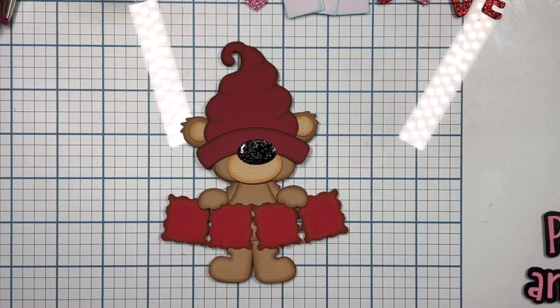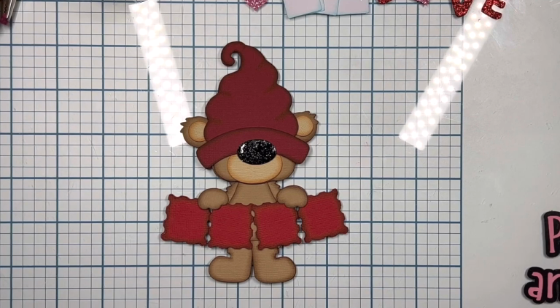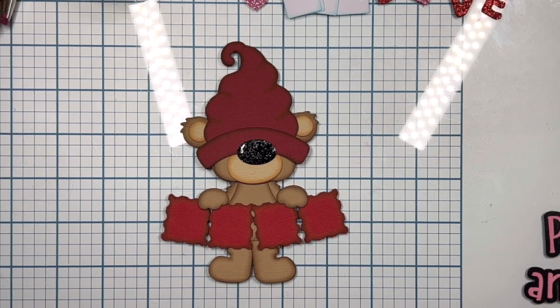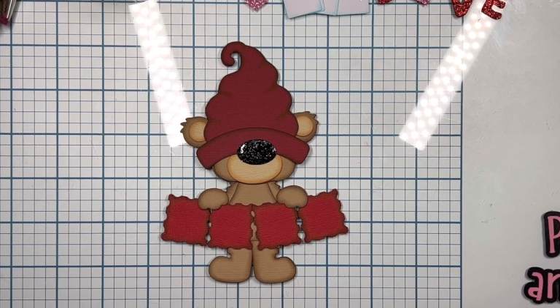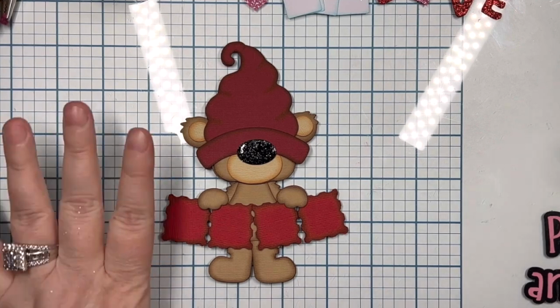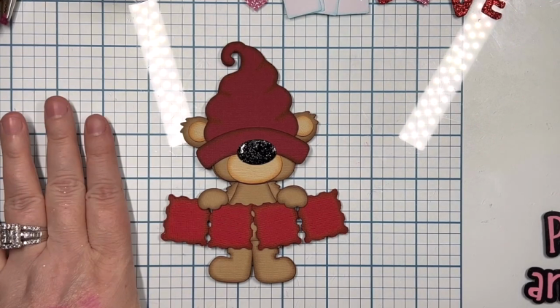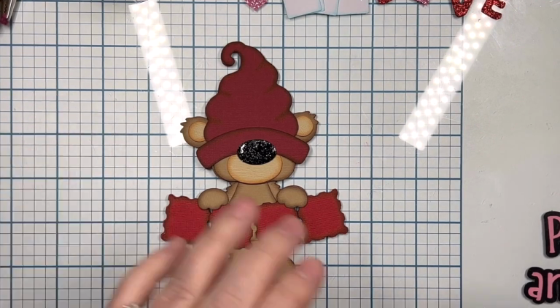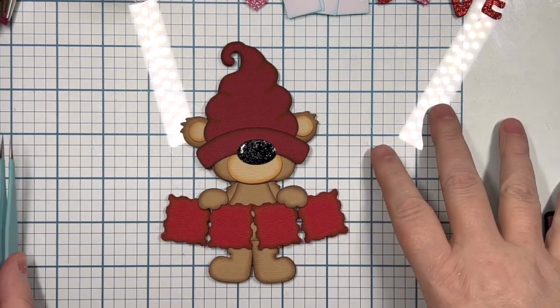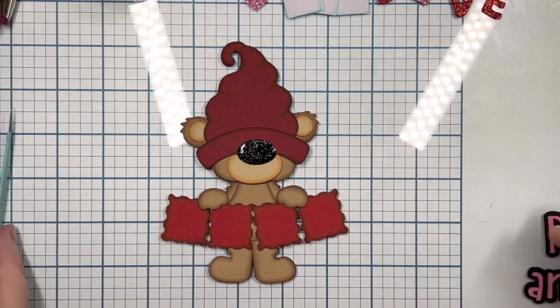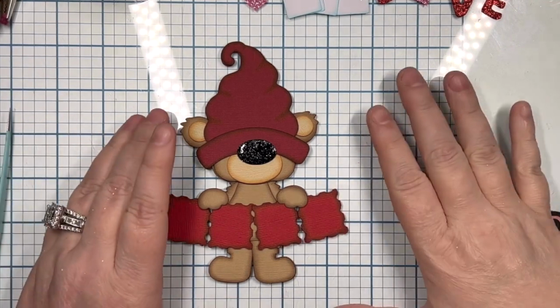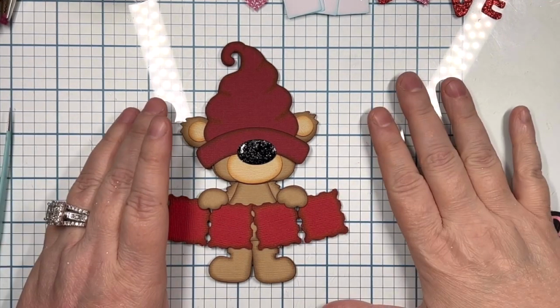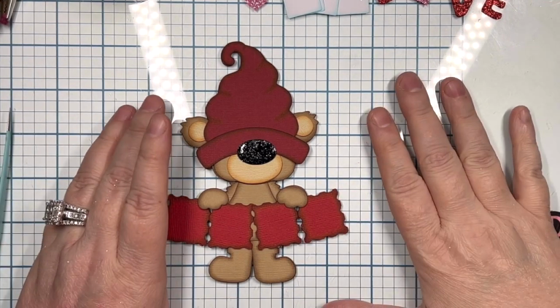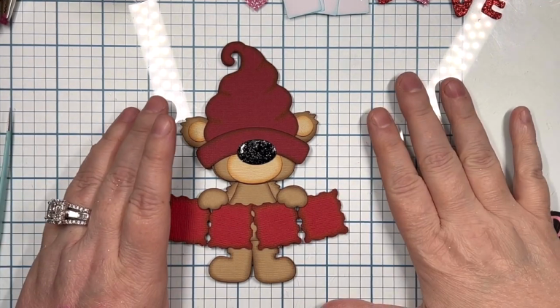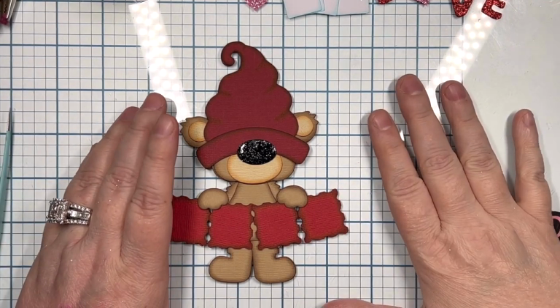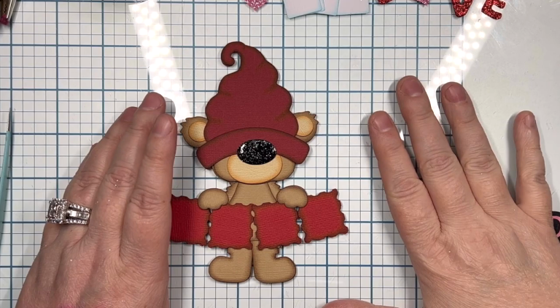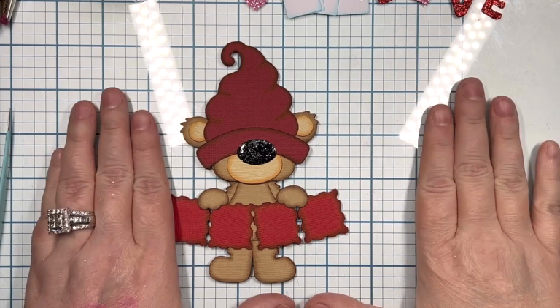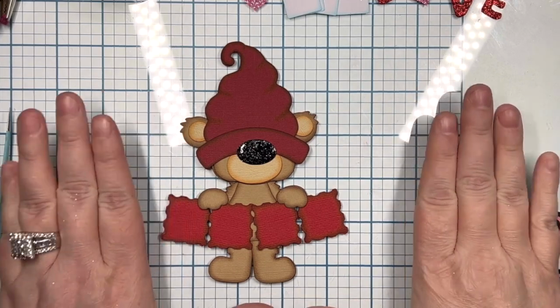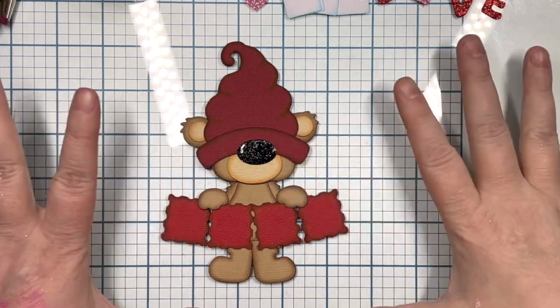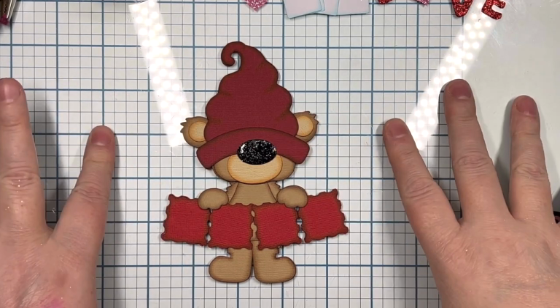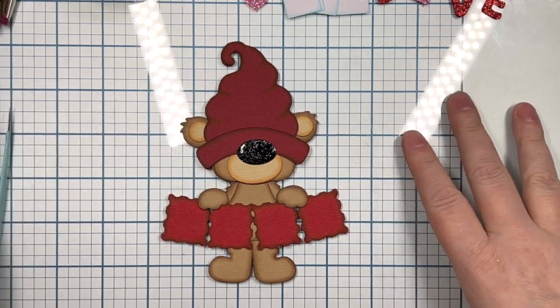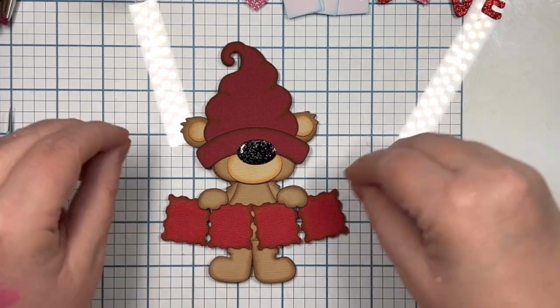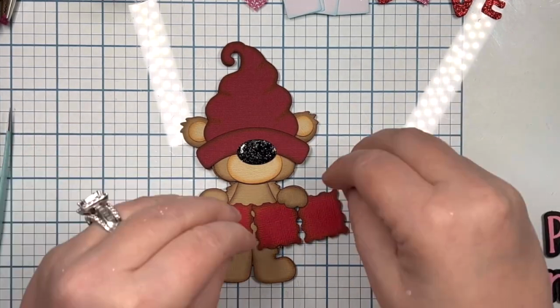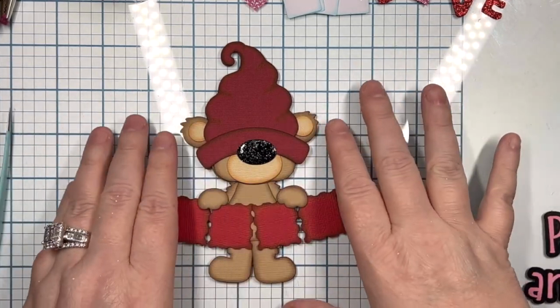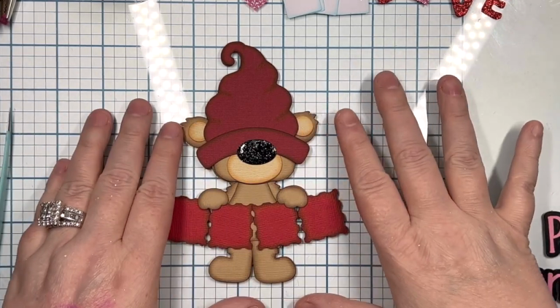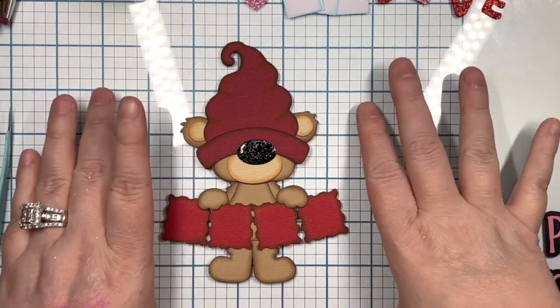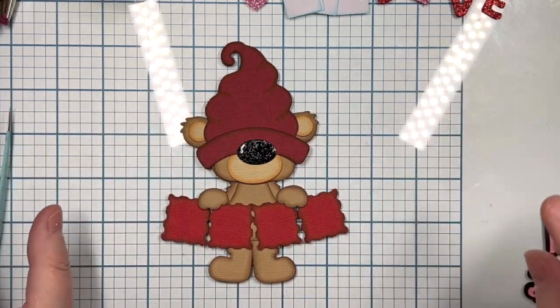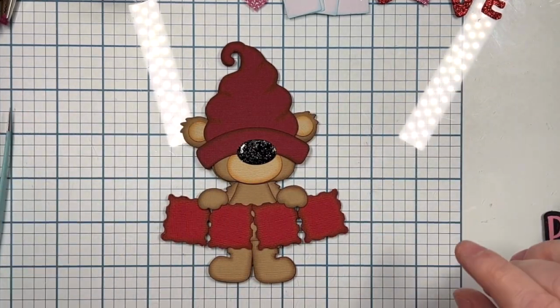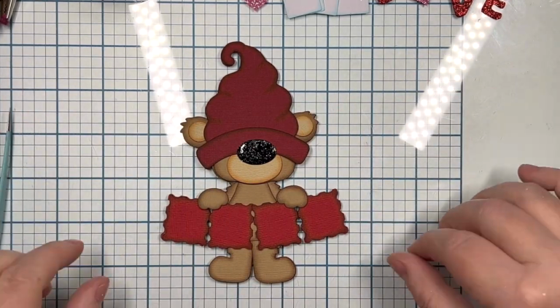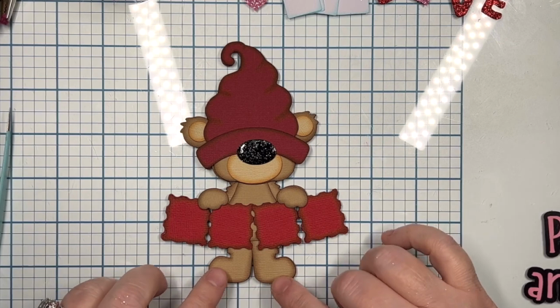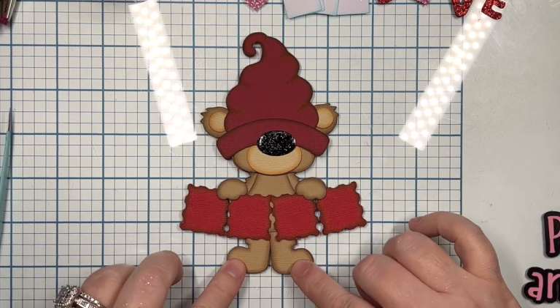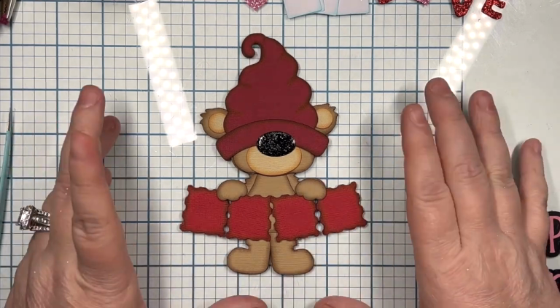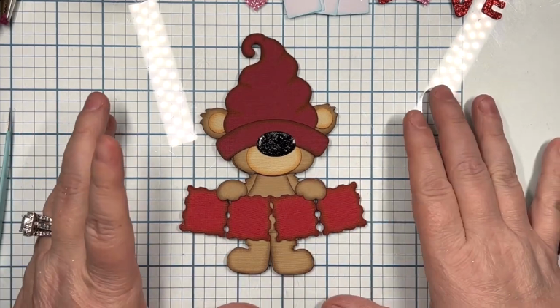Hi everyone, it's Cherie from 12x12 Cardstock Shop, and today I'm bringing a piece called Valentine Stamps Leroy from KadoodleBugDesigns.com.